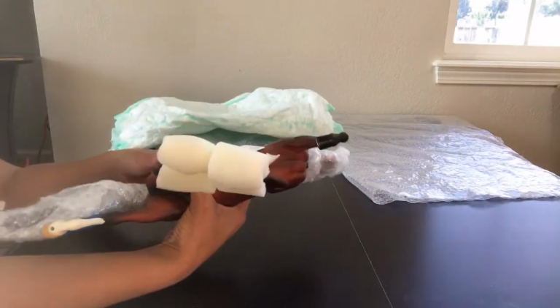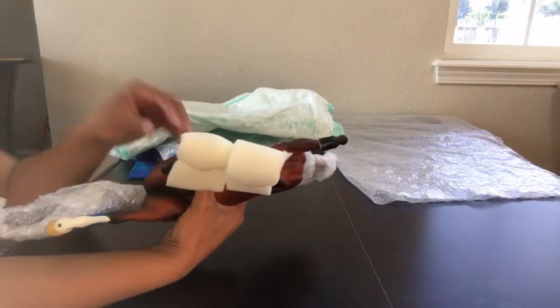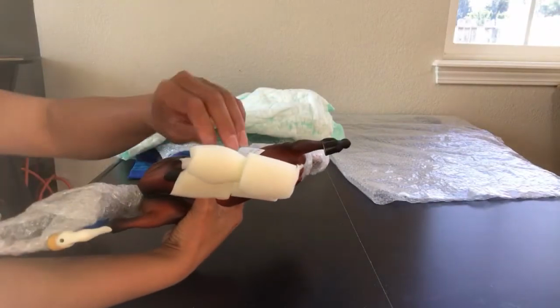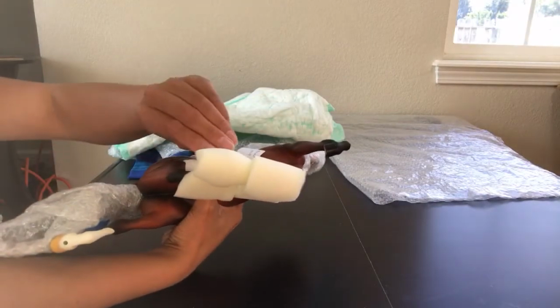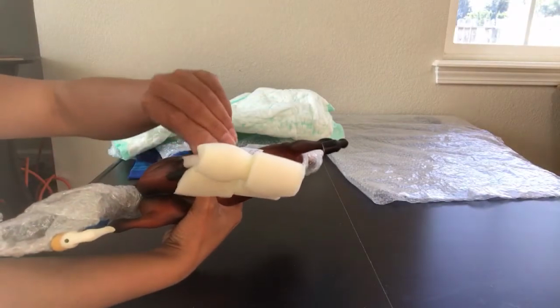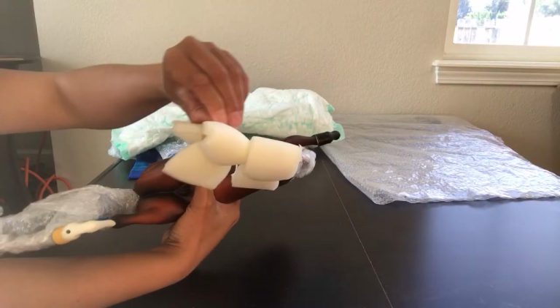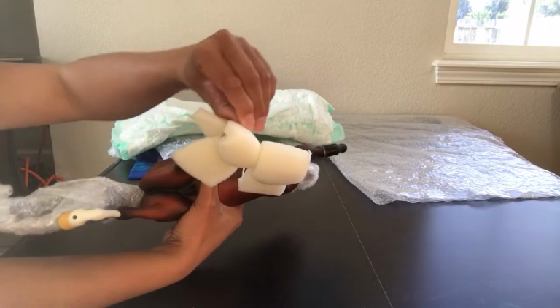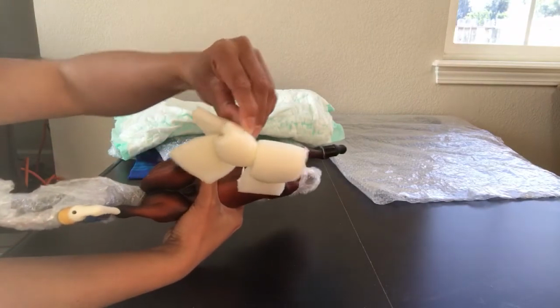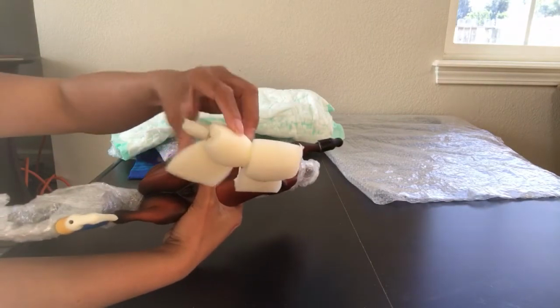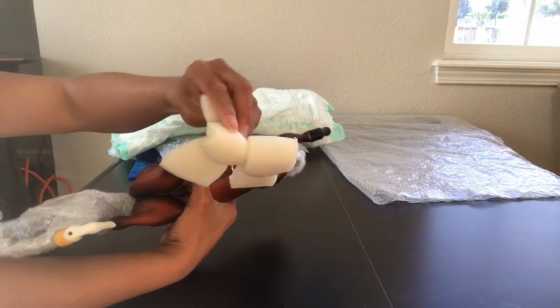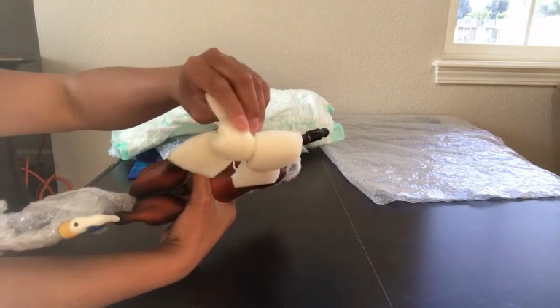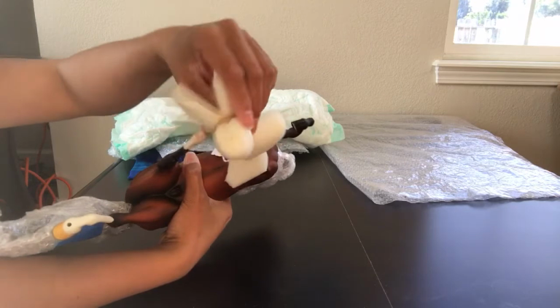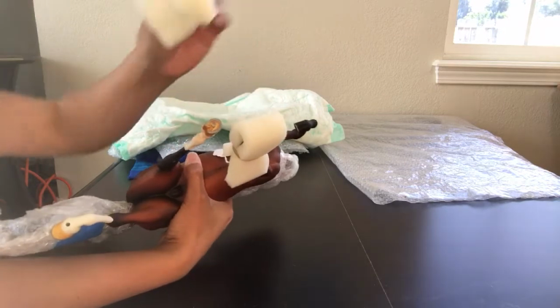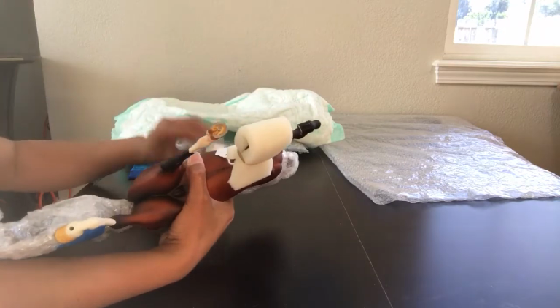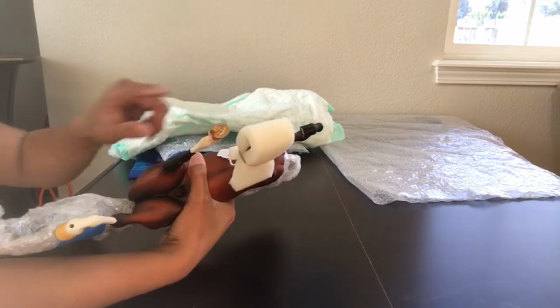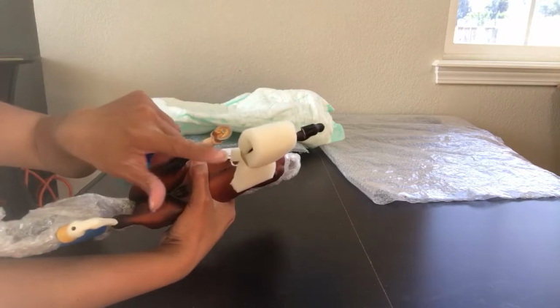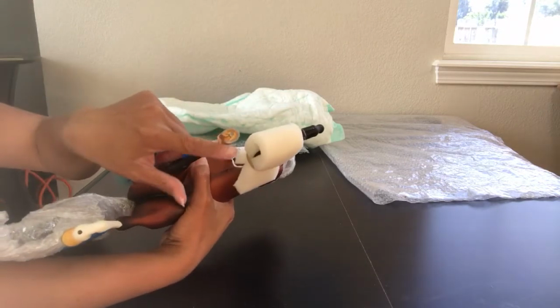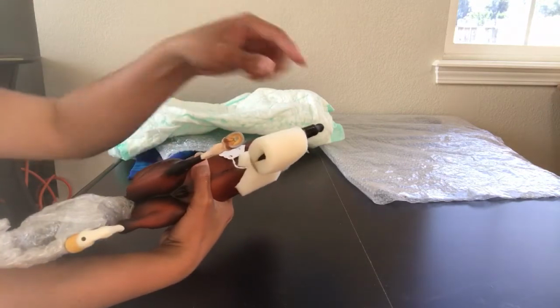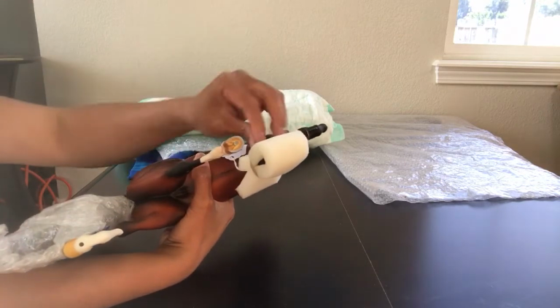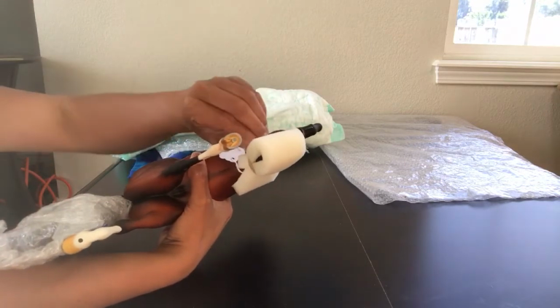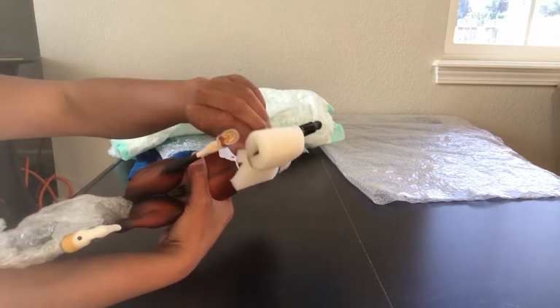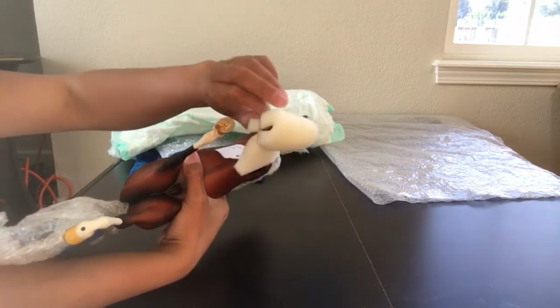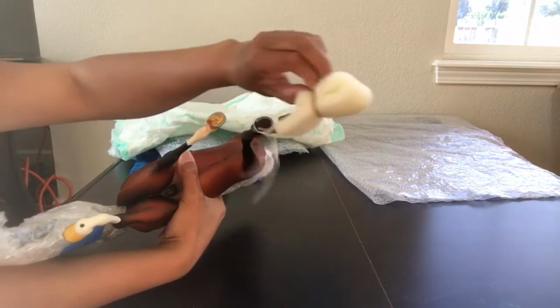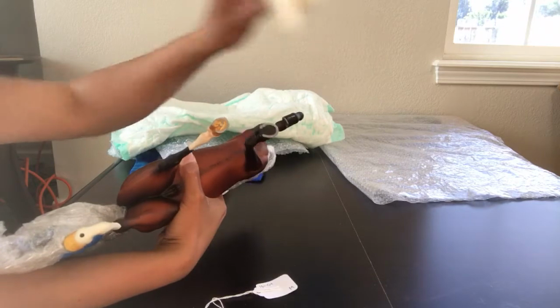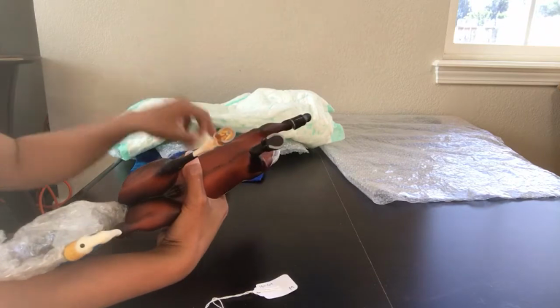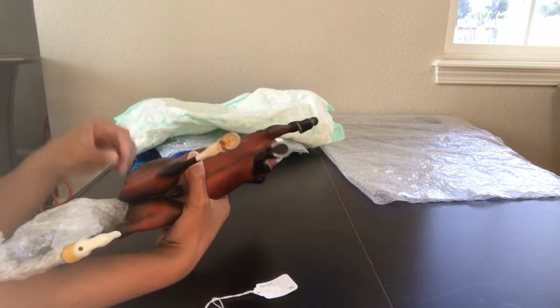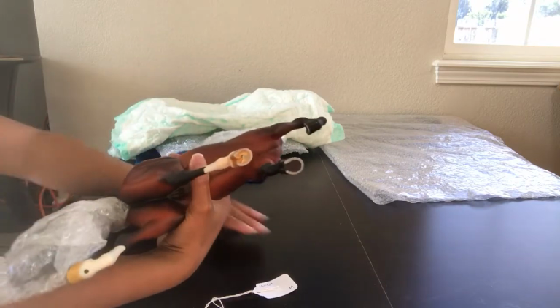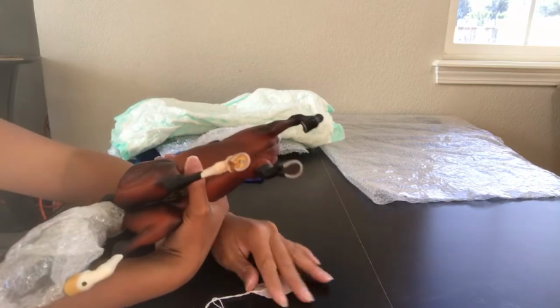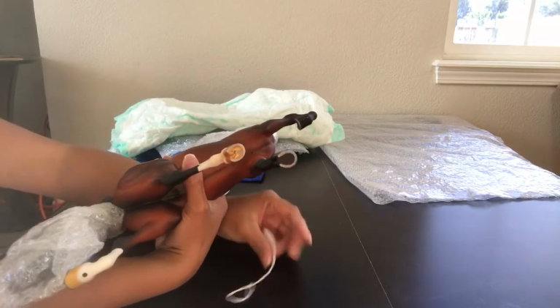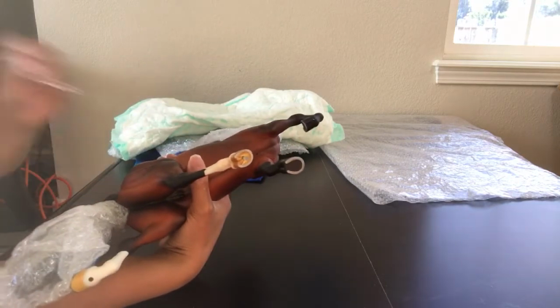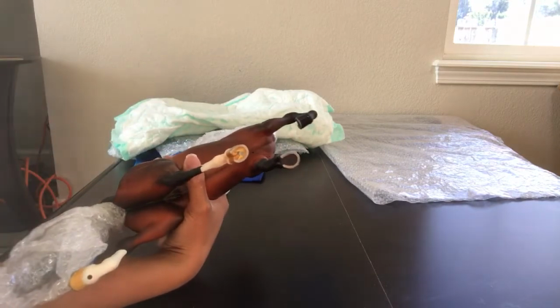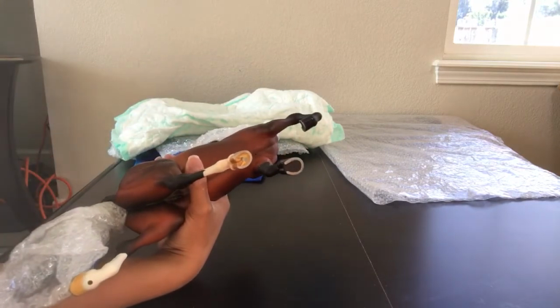This horse also stands with the assistance of pegs. One of the pegs is glued into her hoof and the other one is loose. I'm not sure where that peg is offhand, so I don't think I'll be able to stand her up for you.